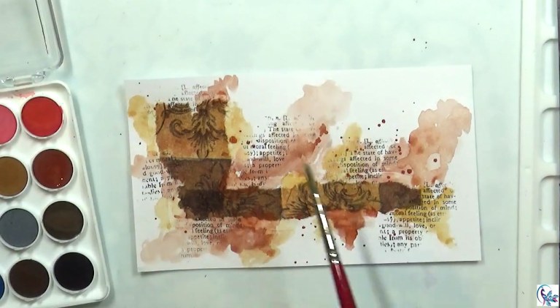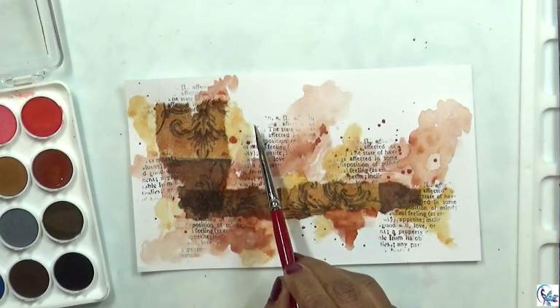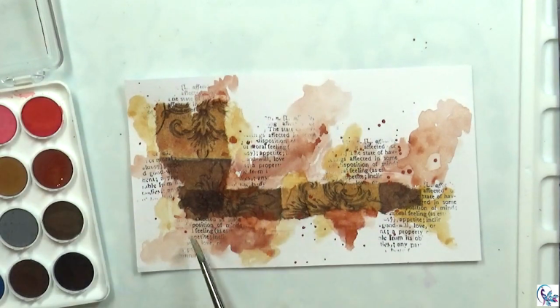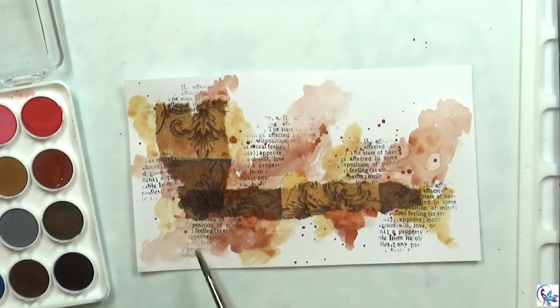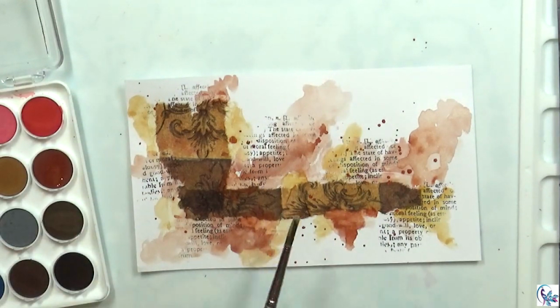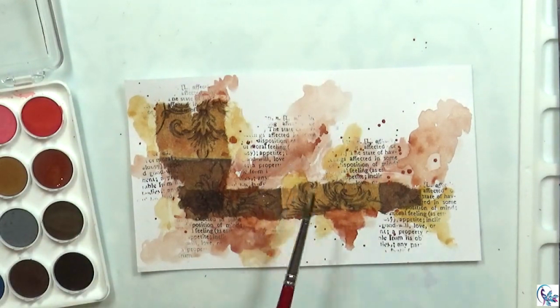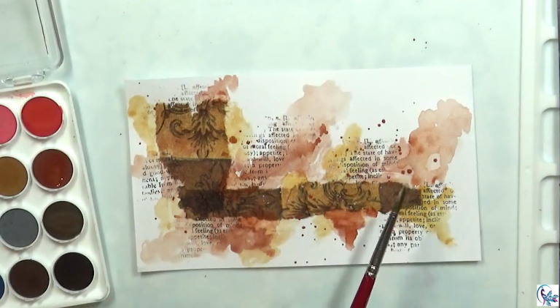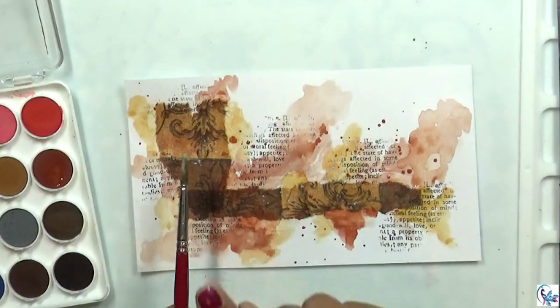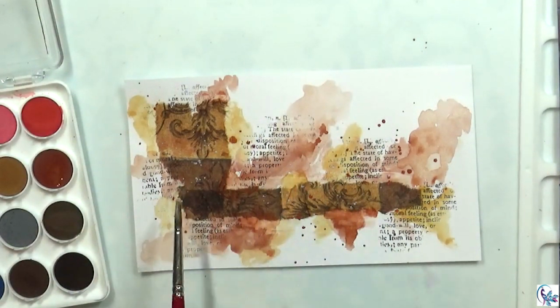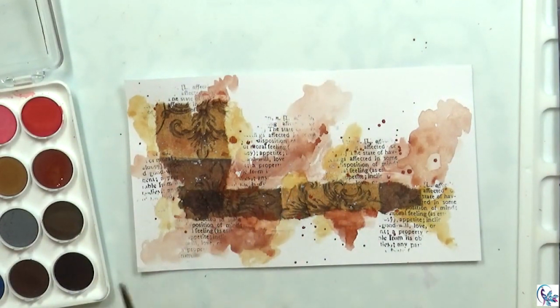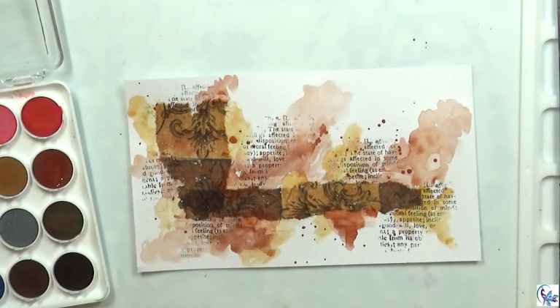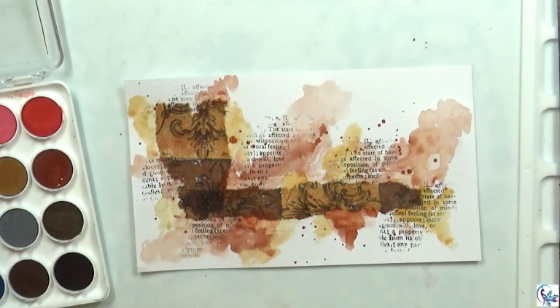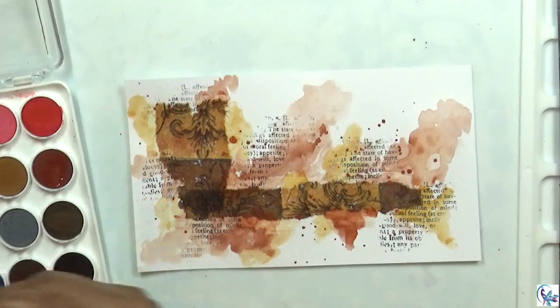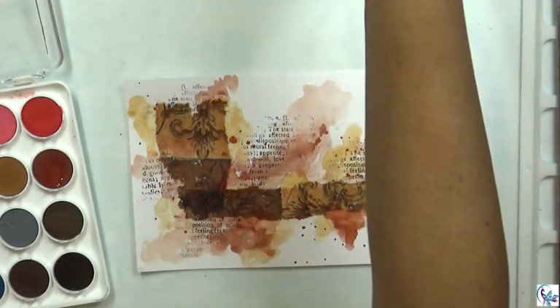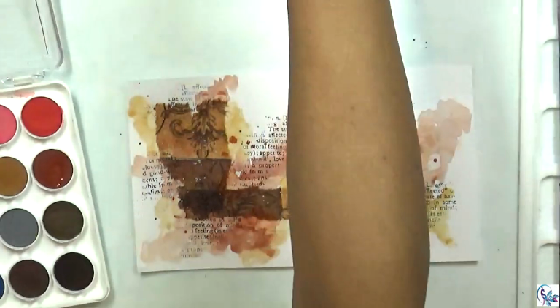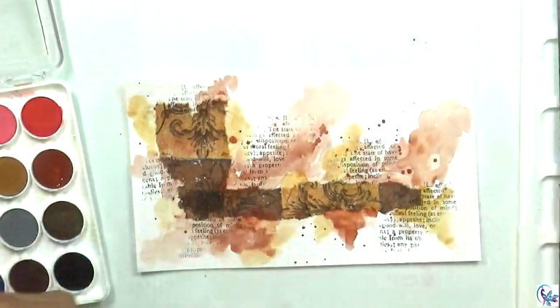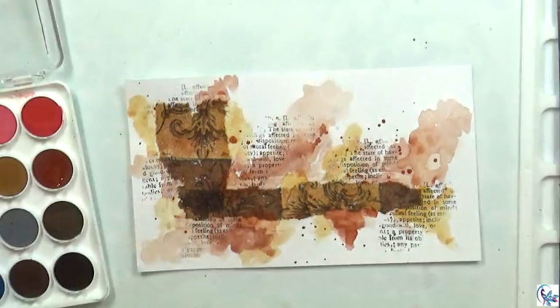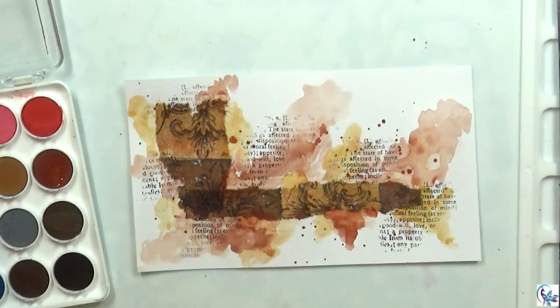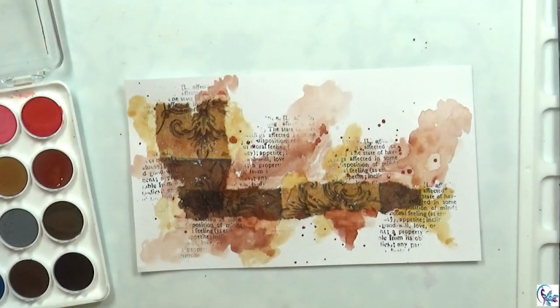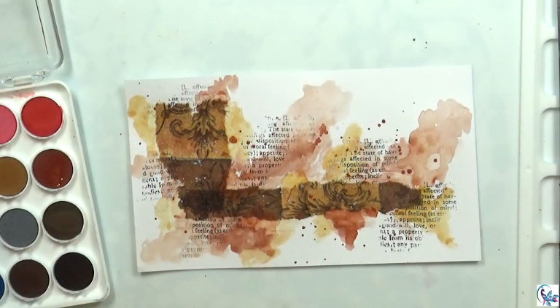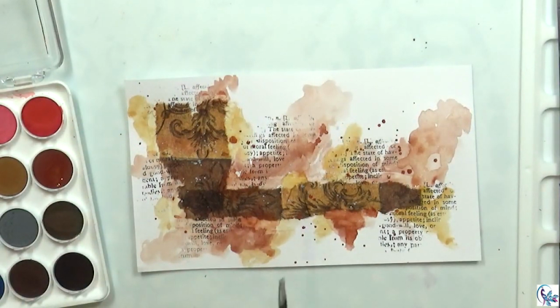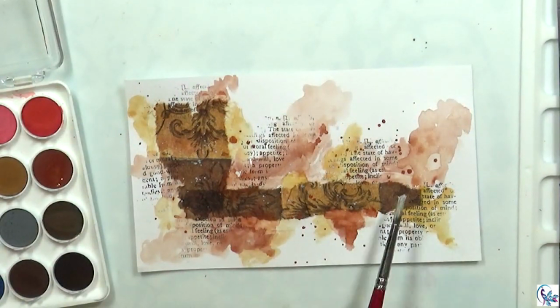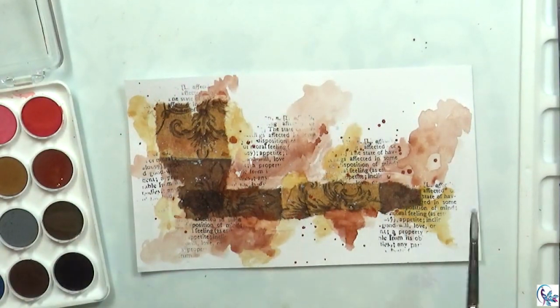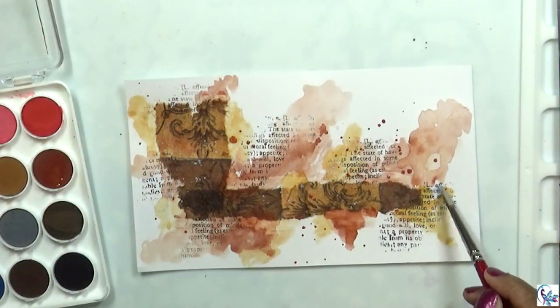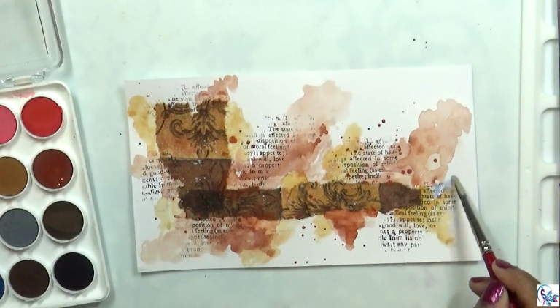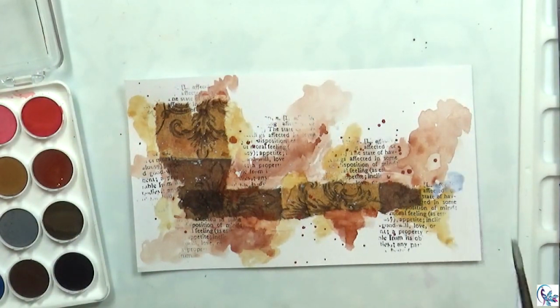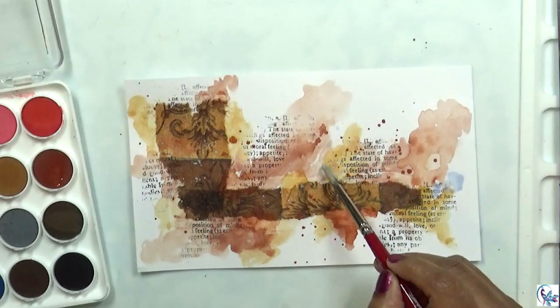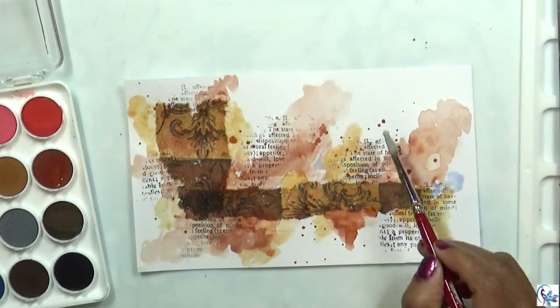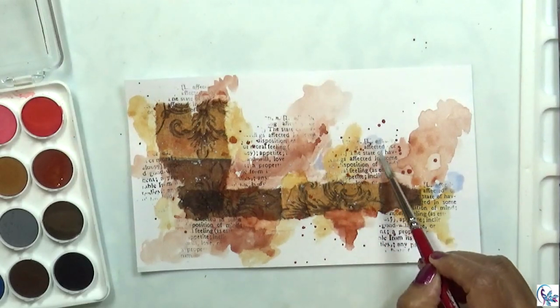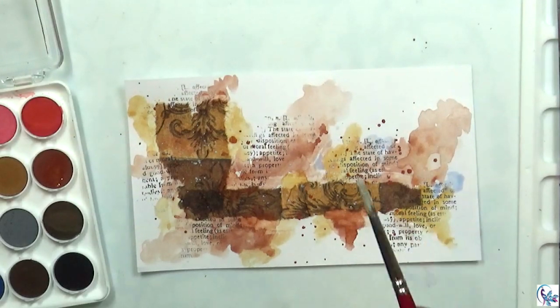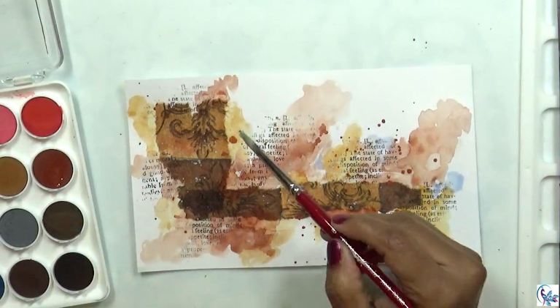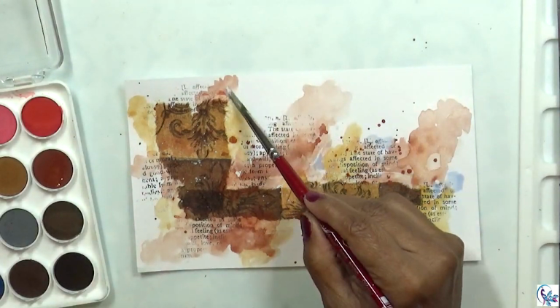I'm going to use a light gray color and just add a little bit here and there, and then splatter it.